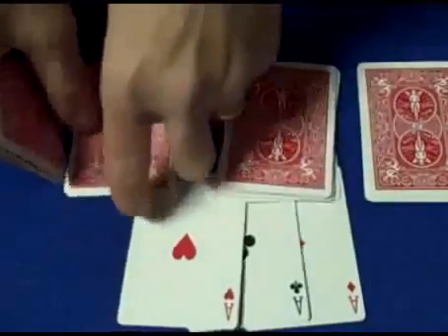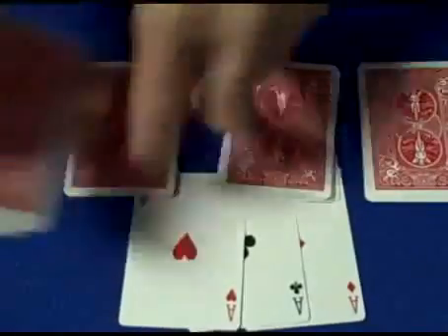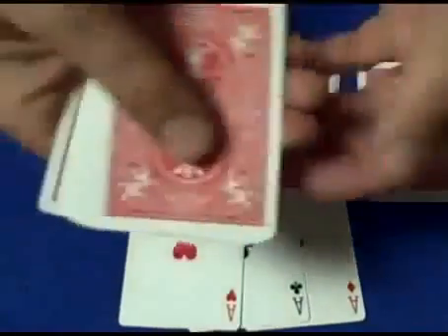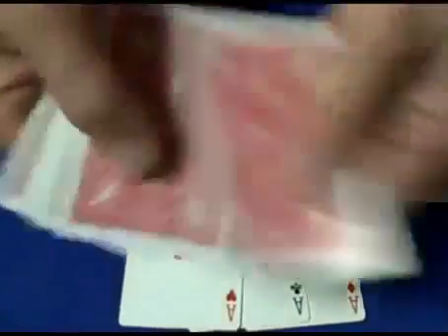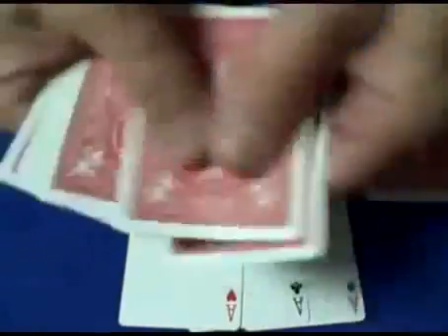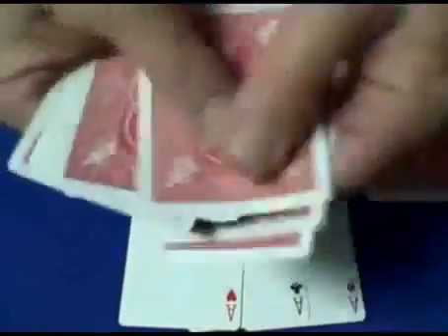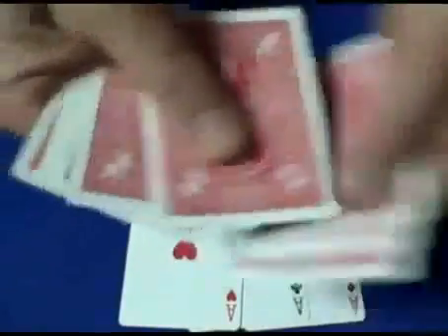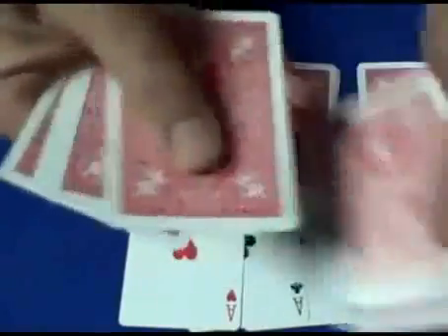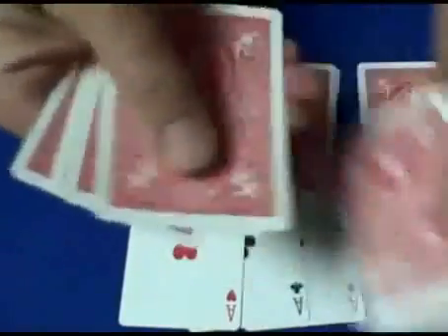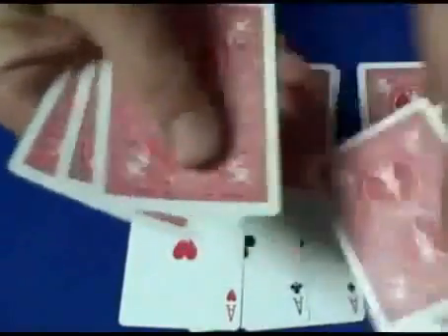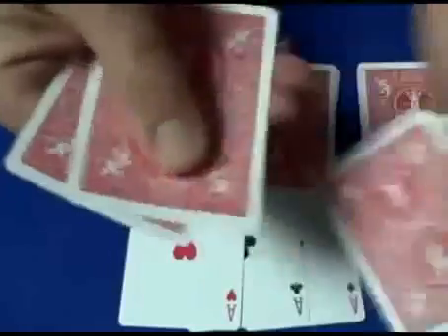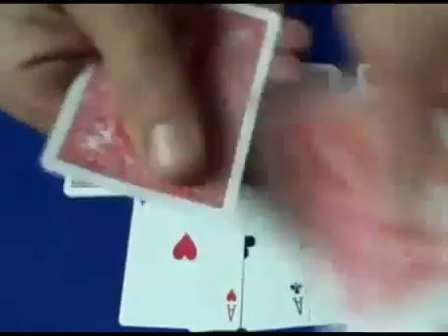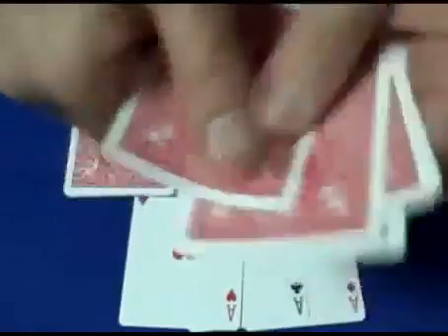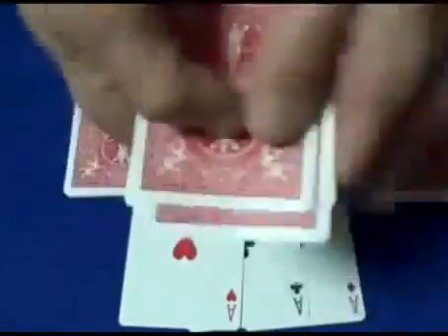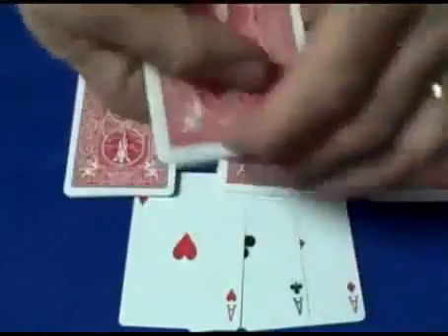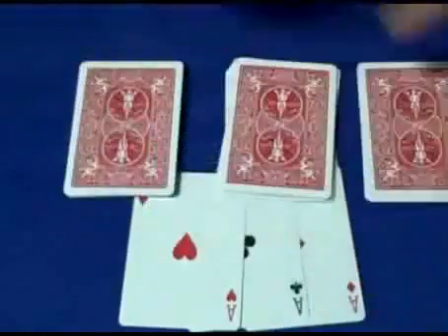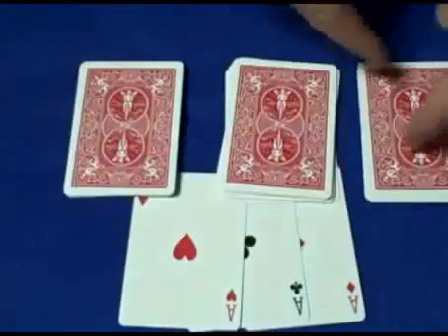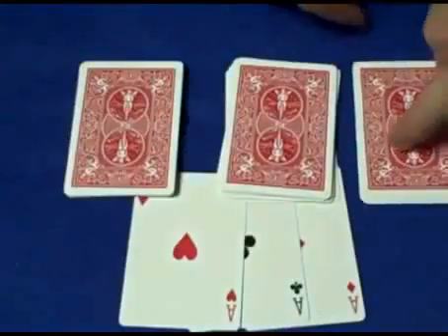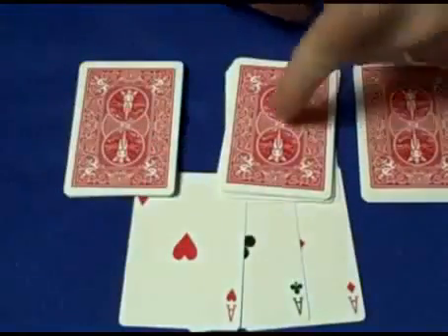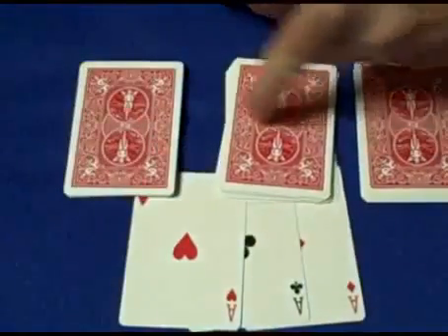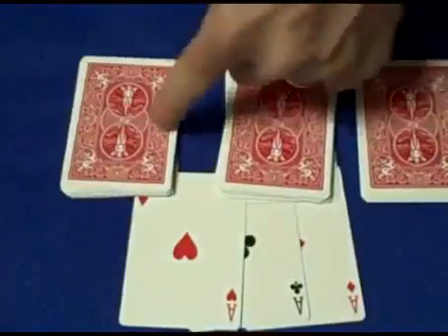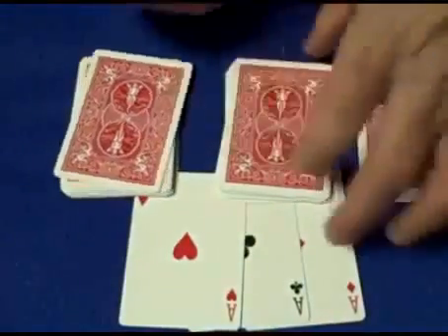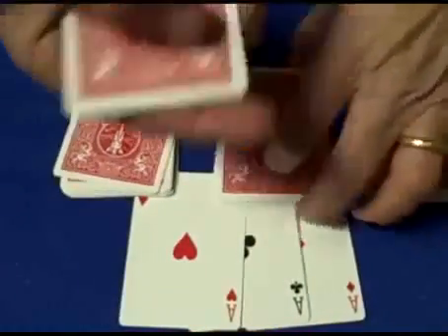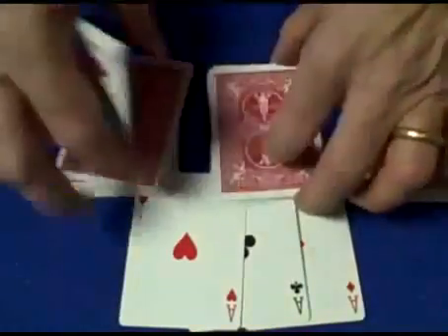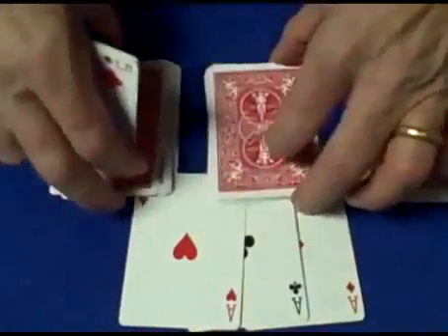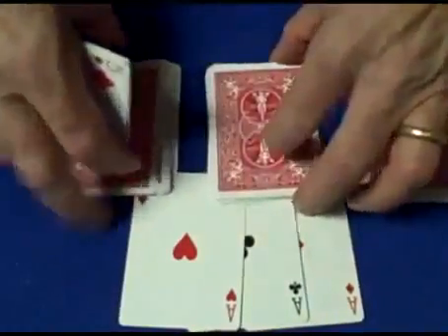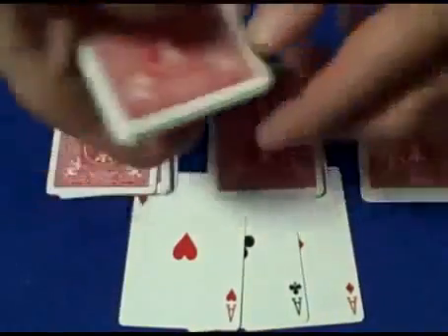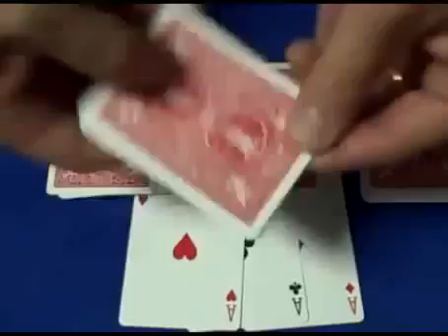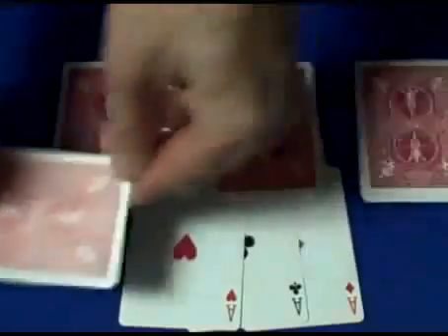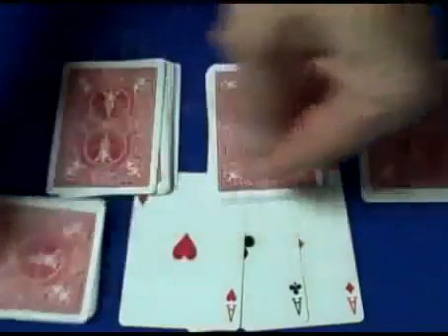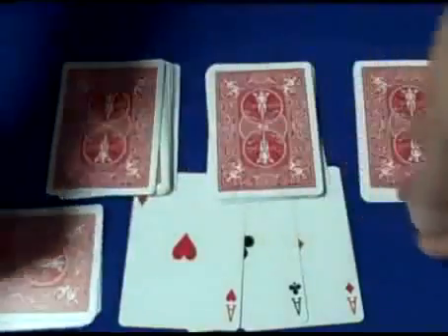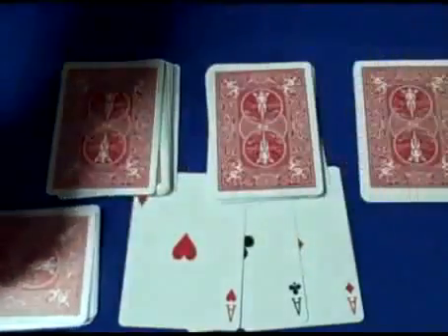And that will leave us with nine cards remaining. So we have ten, fifteen, fifteen, and that leaves us with nine. We'll put the nine down right over here.